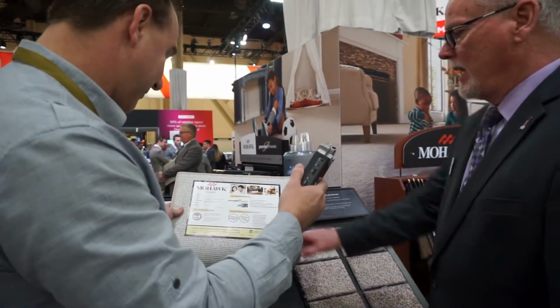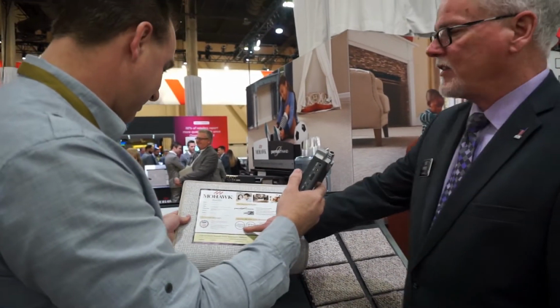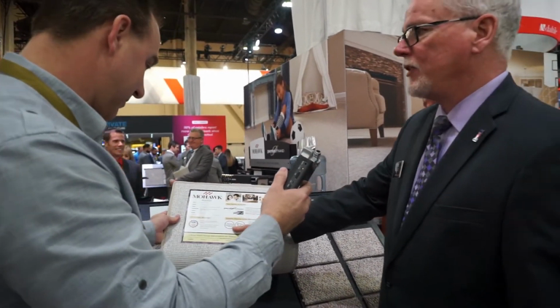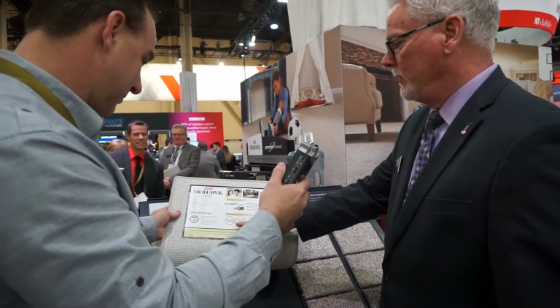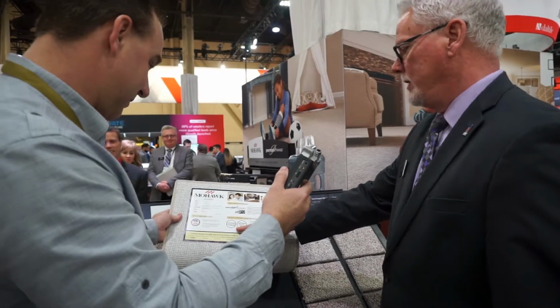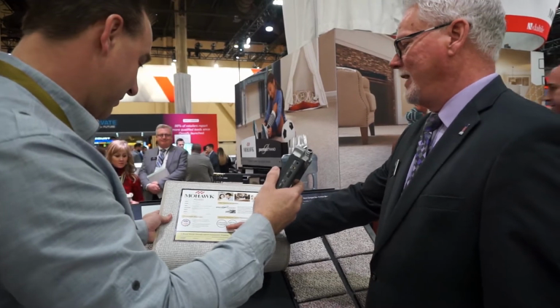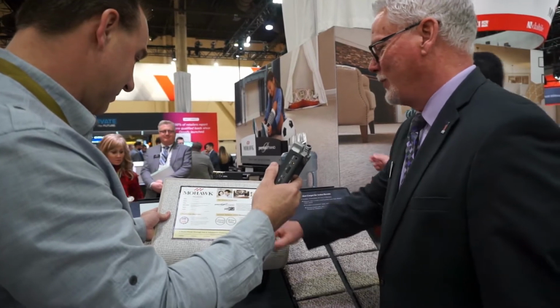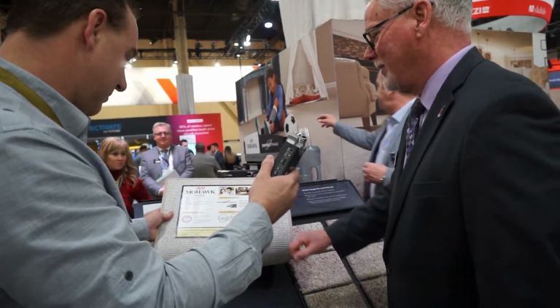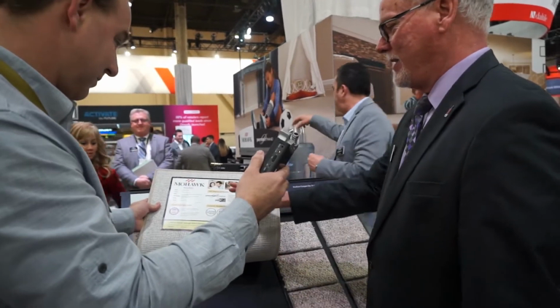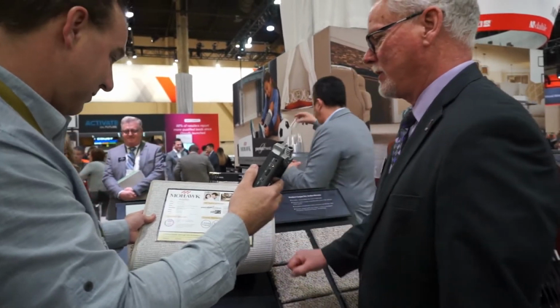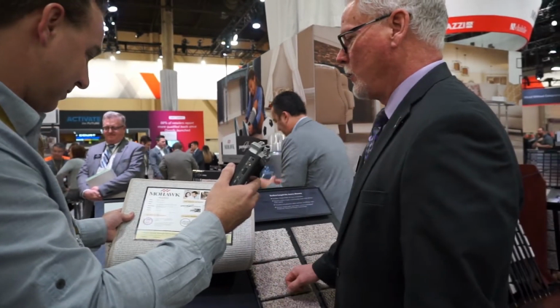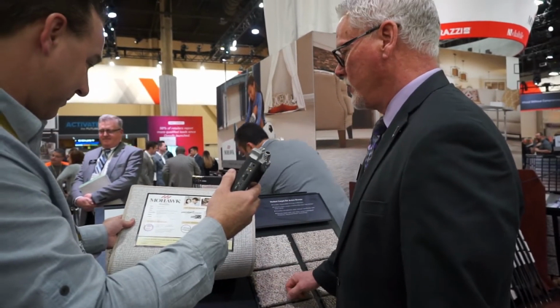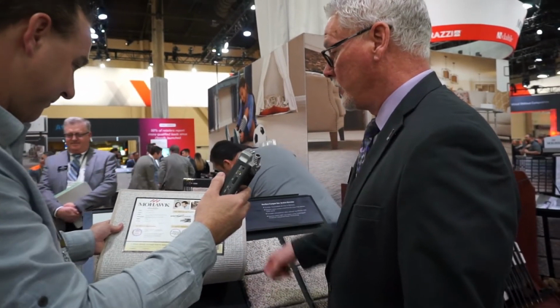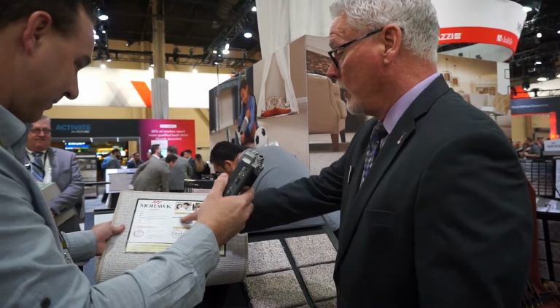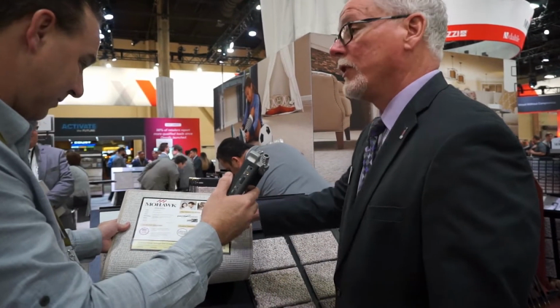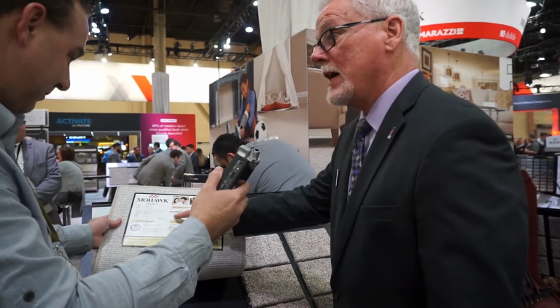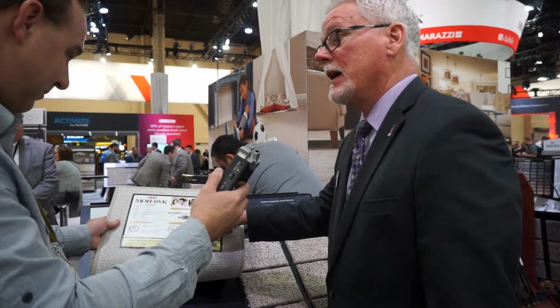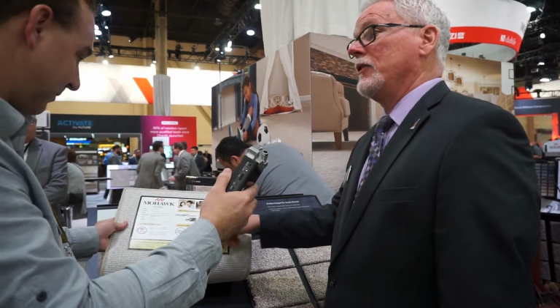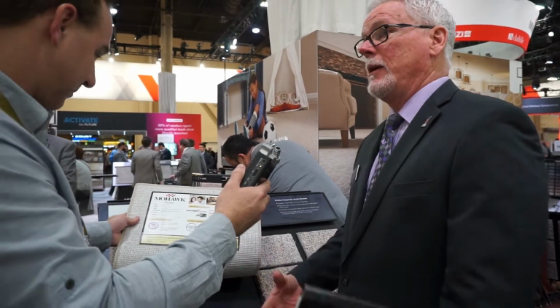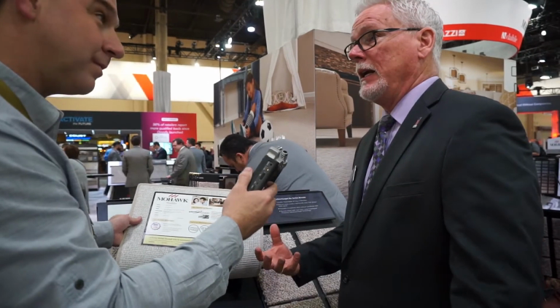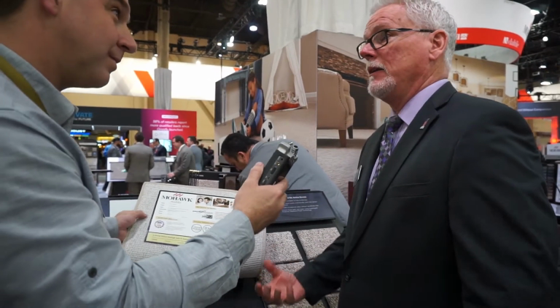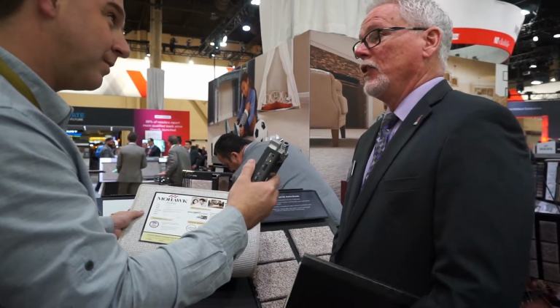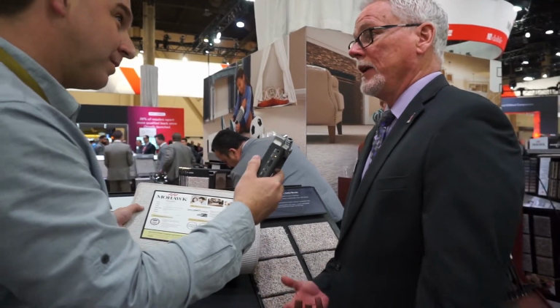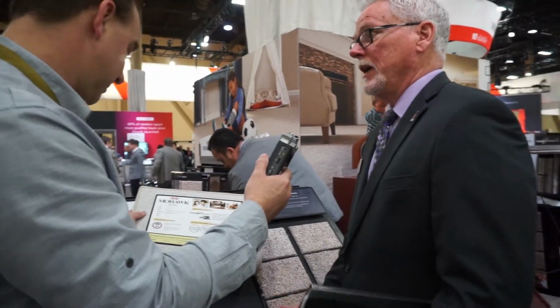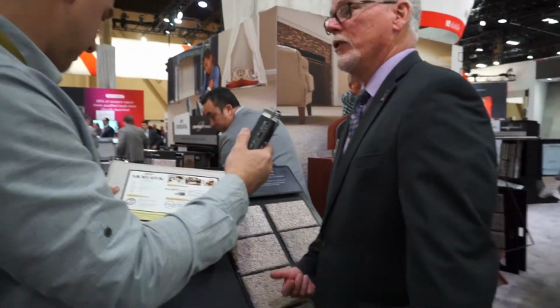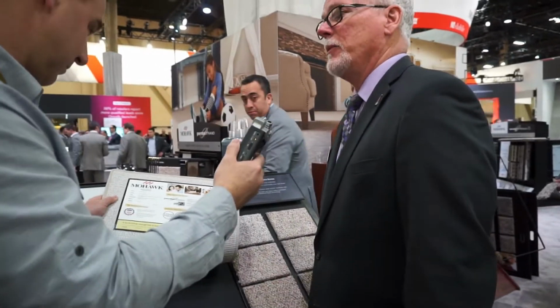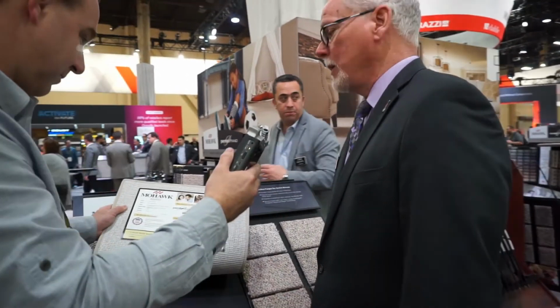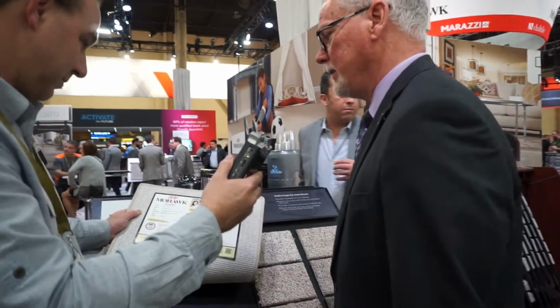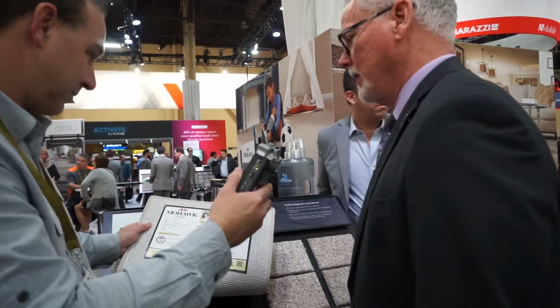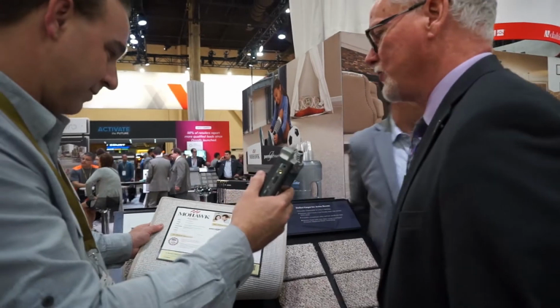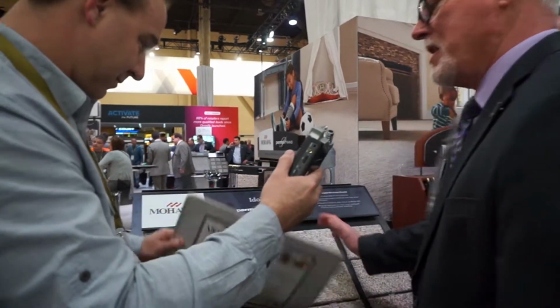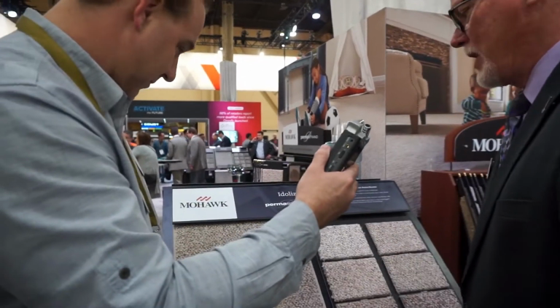It's got a lifetime stain and soil warranty and a 10-year quality assurance warranty. We're using our Scotchgard on it just to help with day-to-day soiling, to make it easier to vacuum and keep clean. It's just a tremendous product.